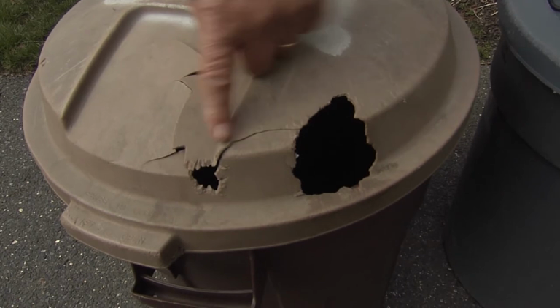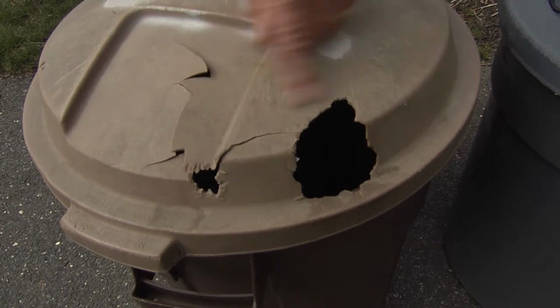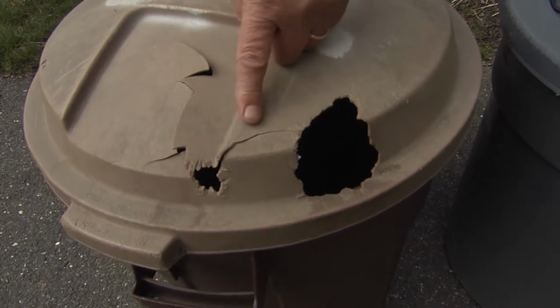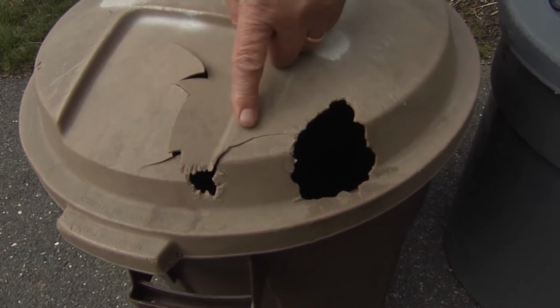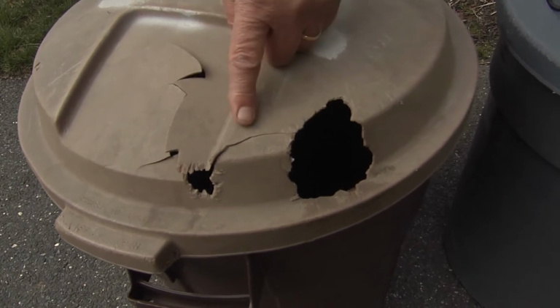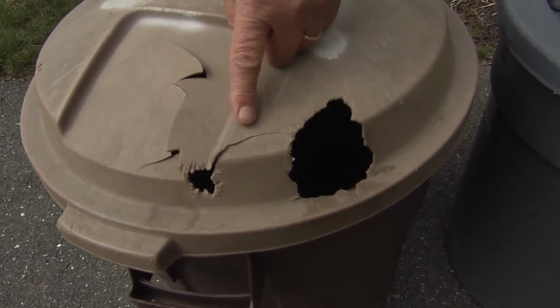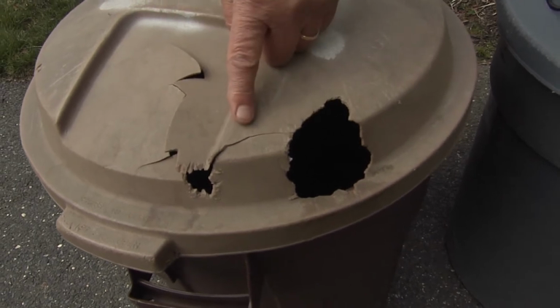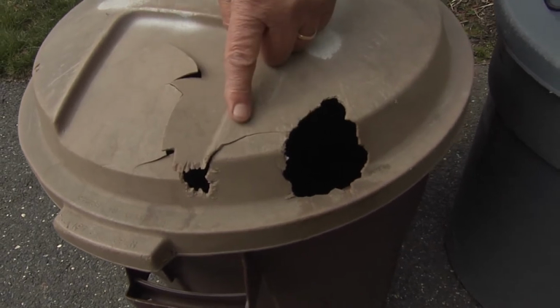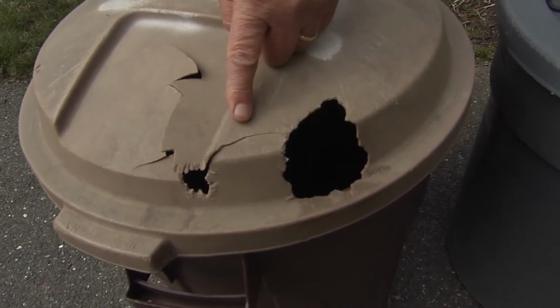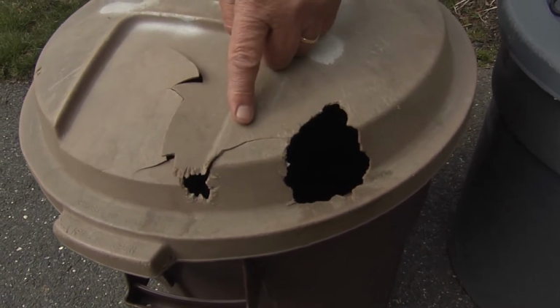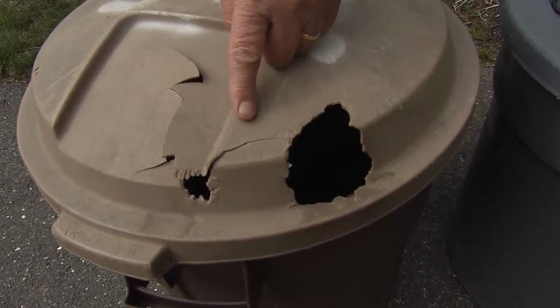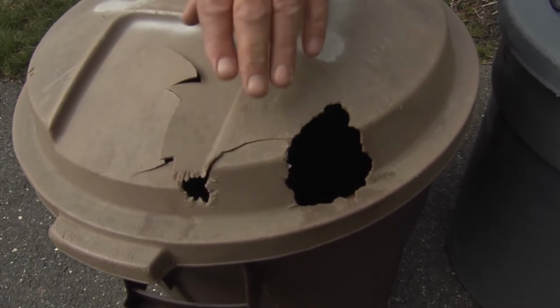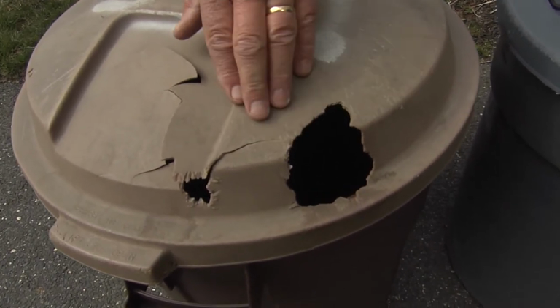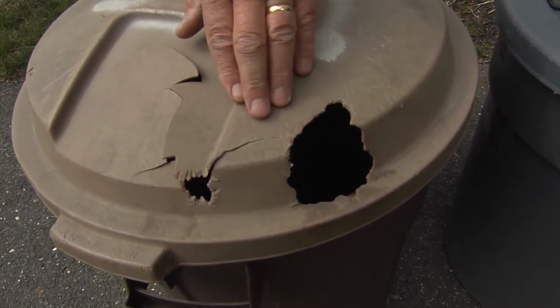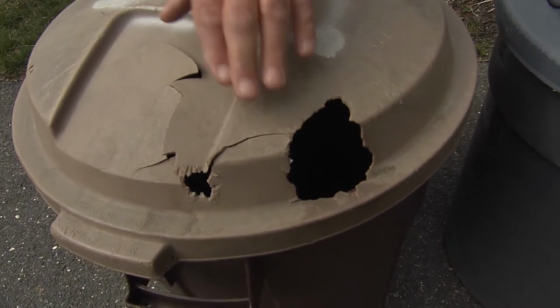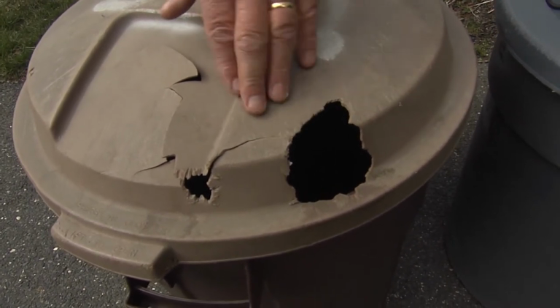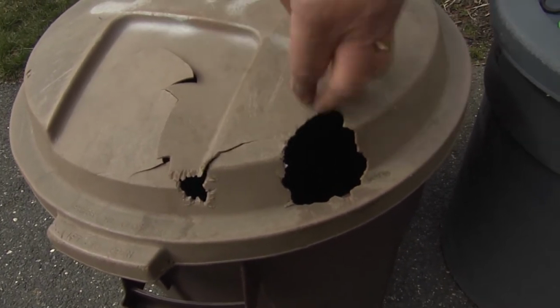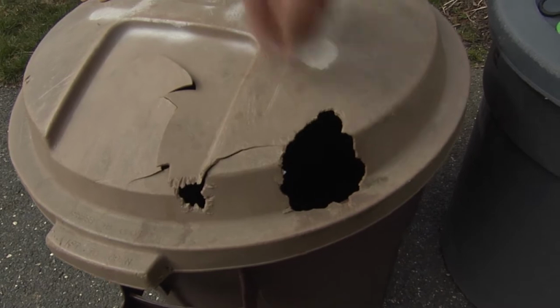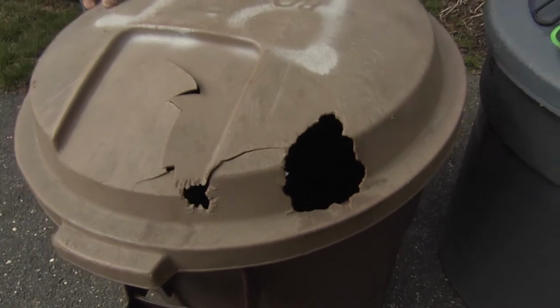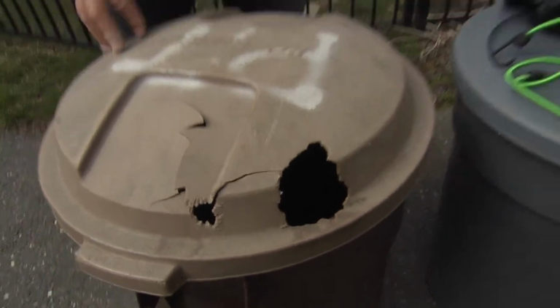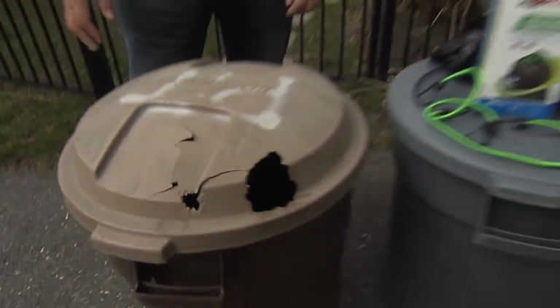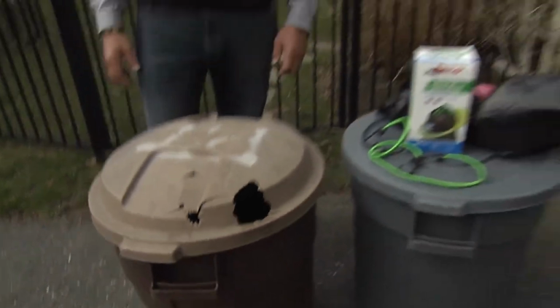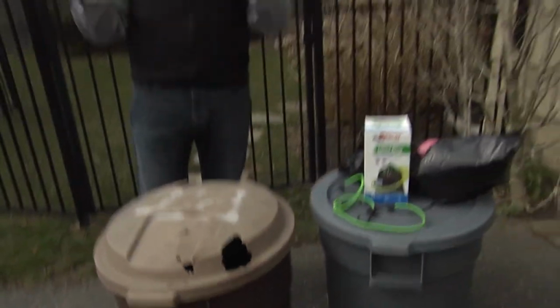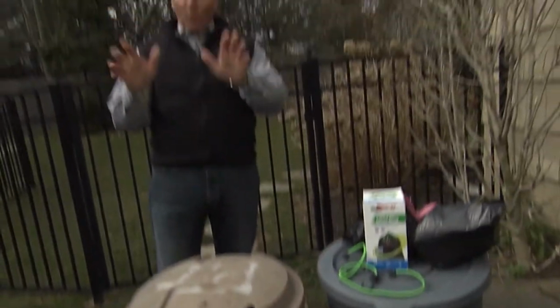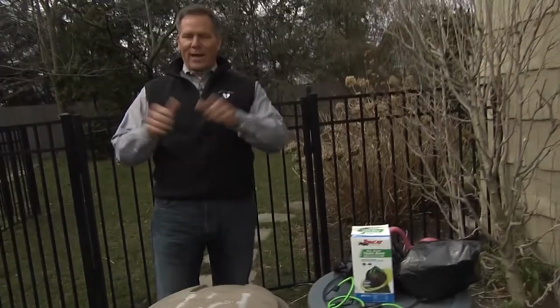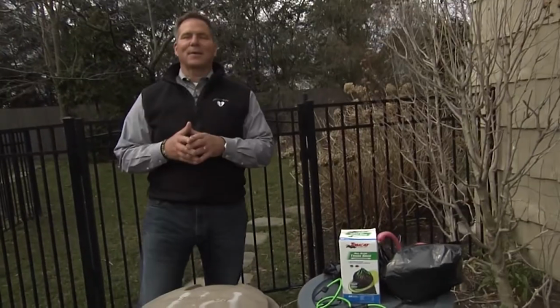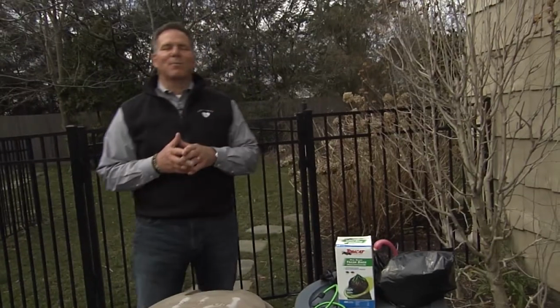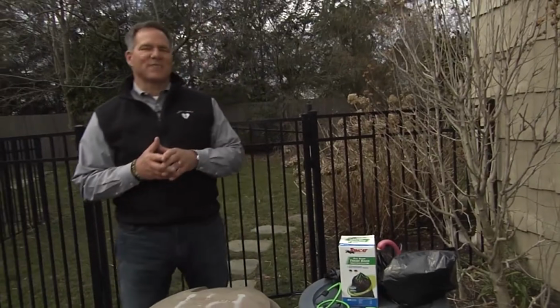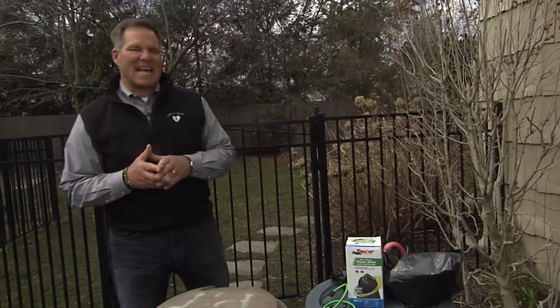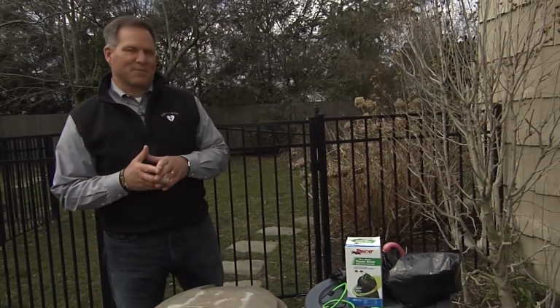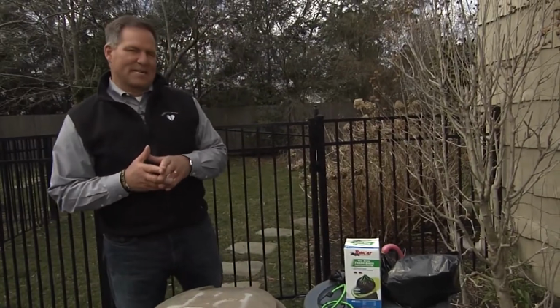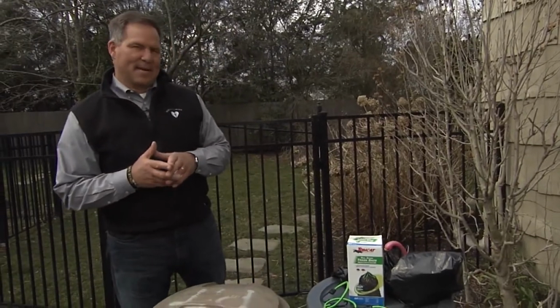This is a sight that many of you are familiar with — raccoons and rodents digging into your garbage can. Don't worry, I'm going to help you fix that in 15 minutes.